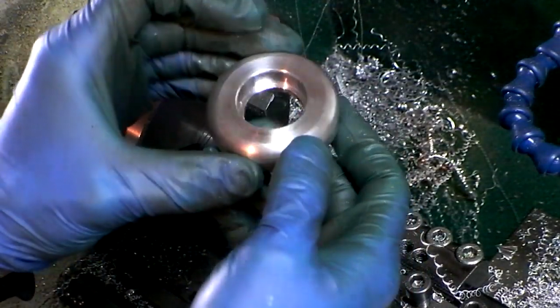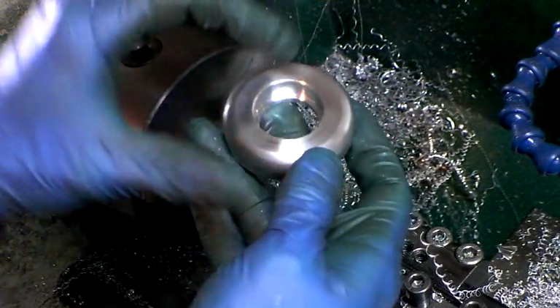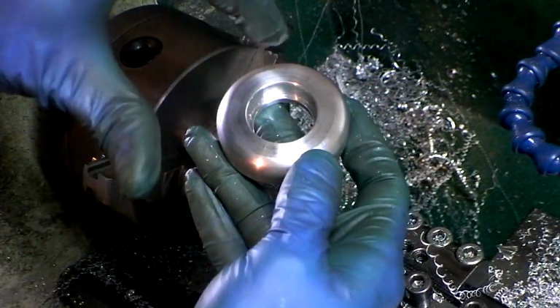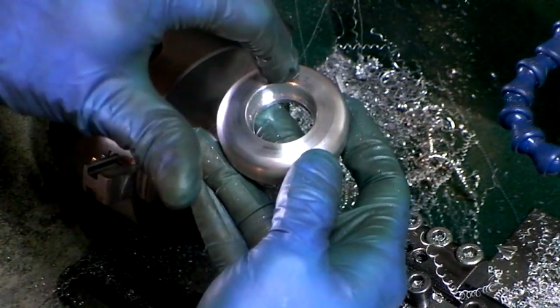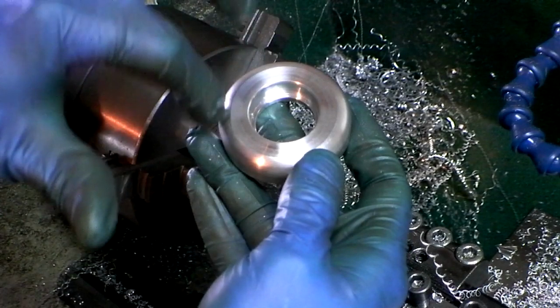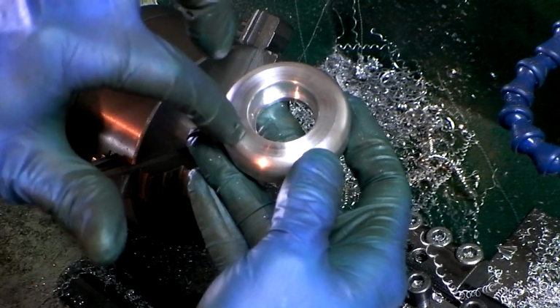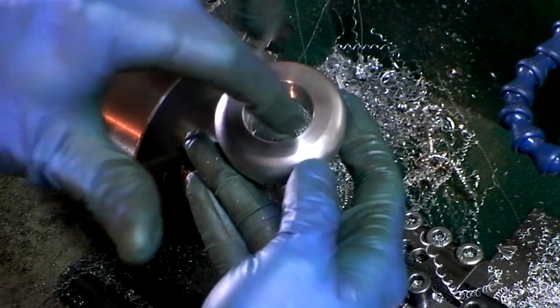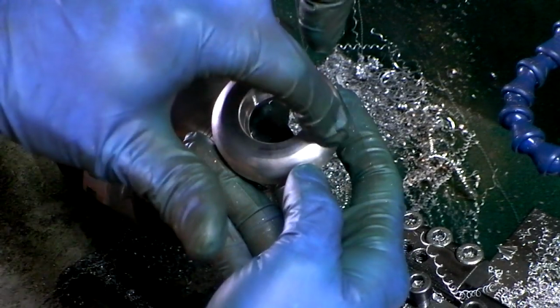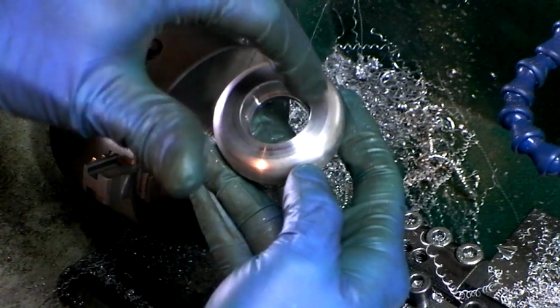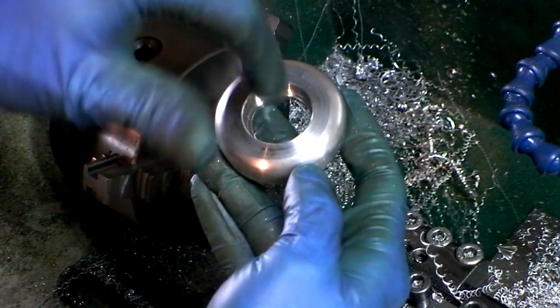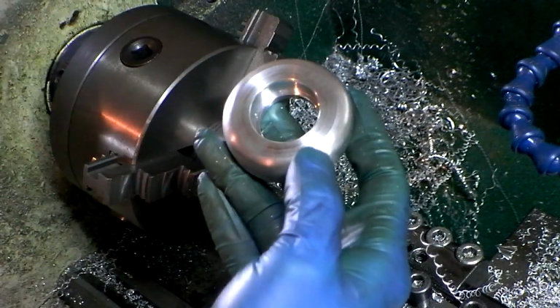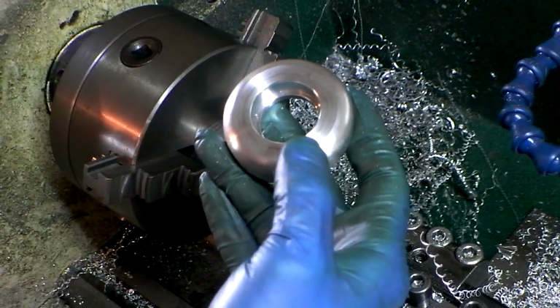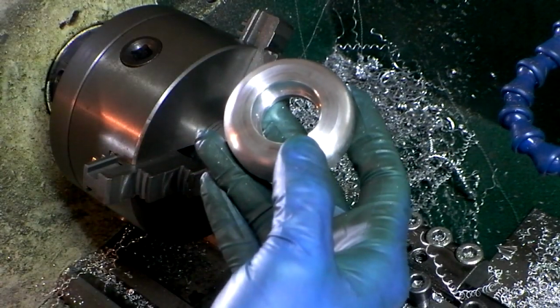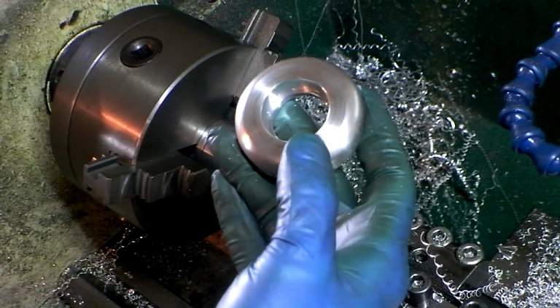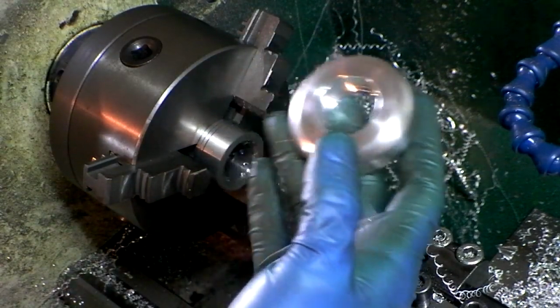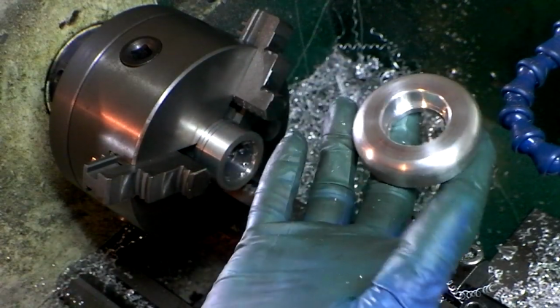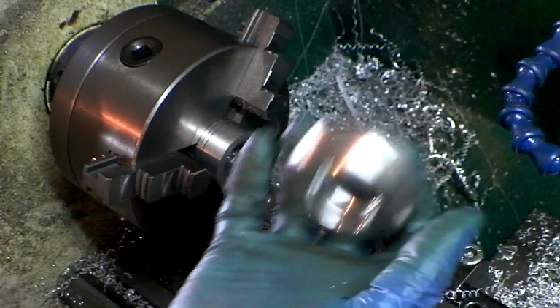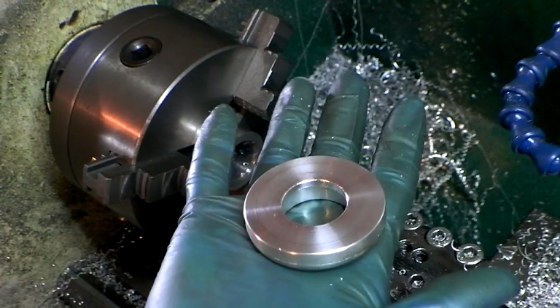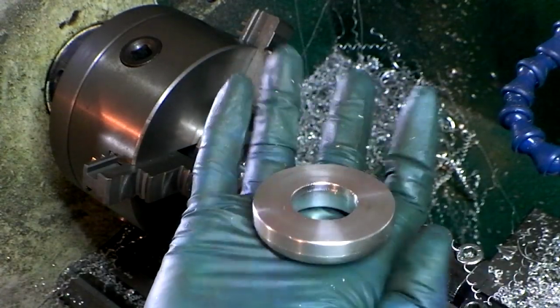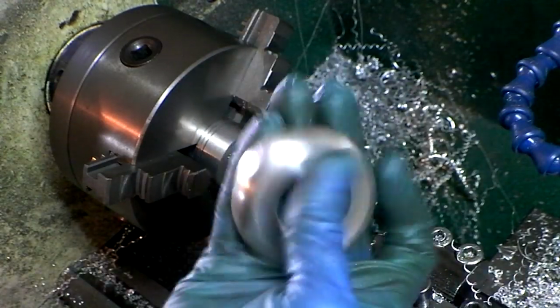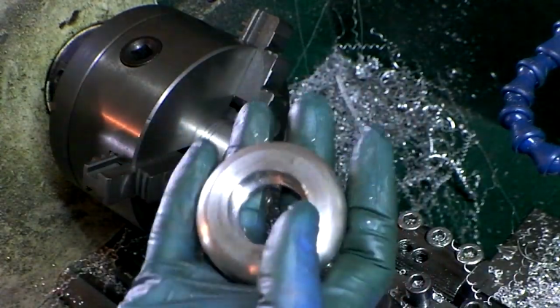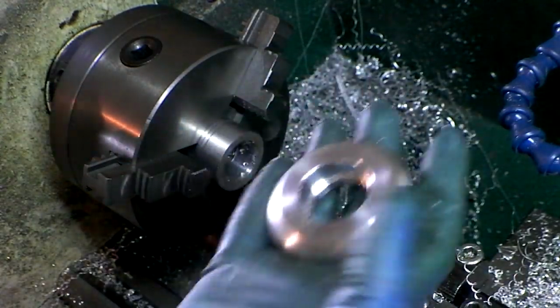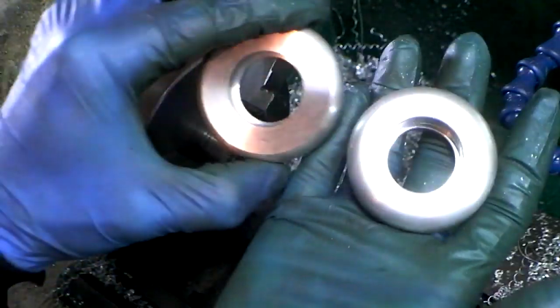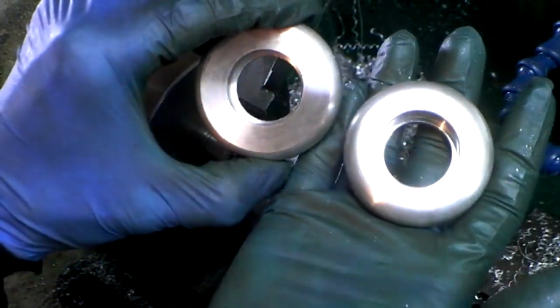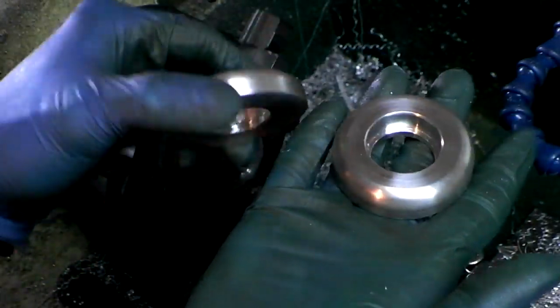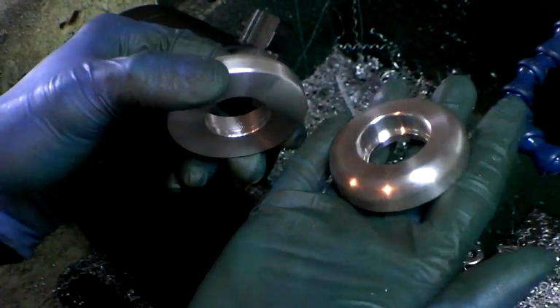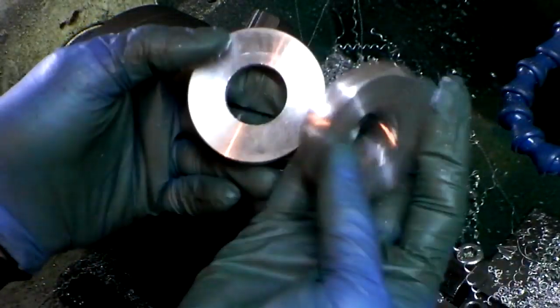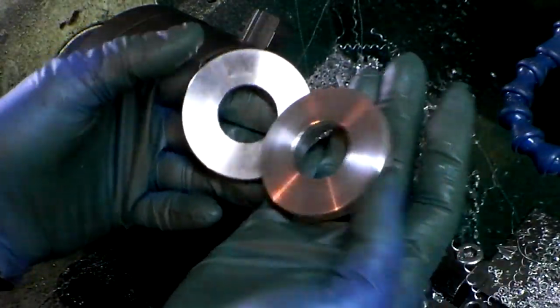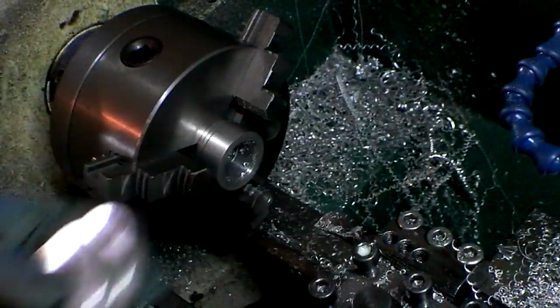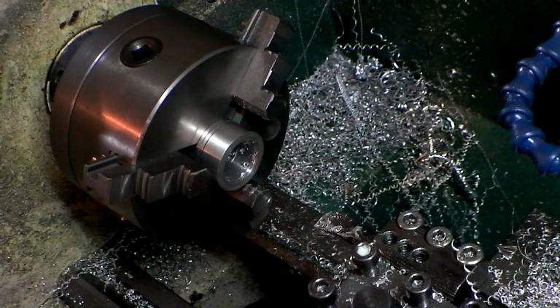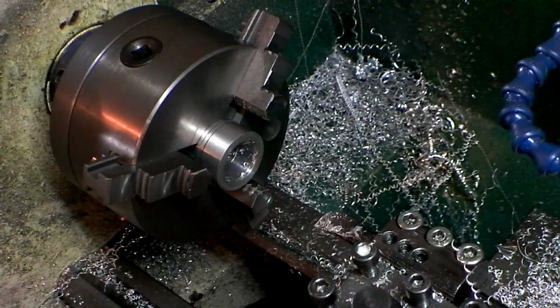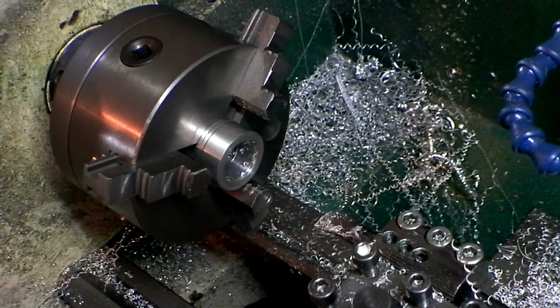Now it gets three holes drilled and pocket milled for the bolt heads, and that's it. So I've got two of those. Thanks for watching.